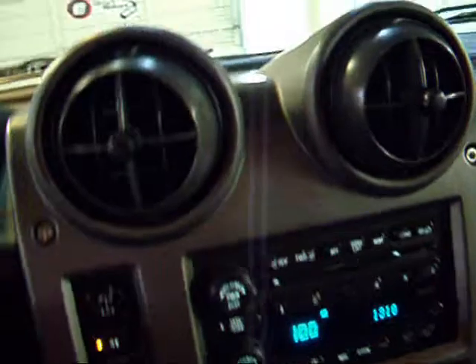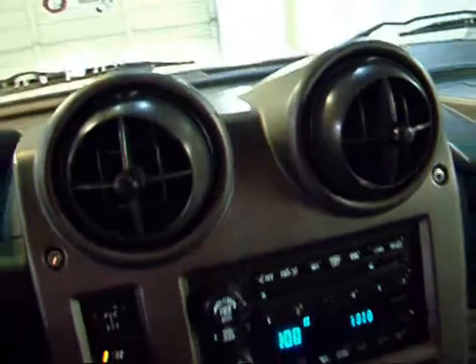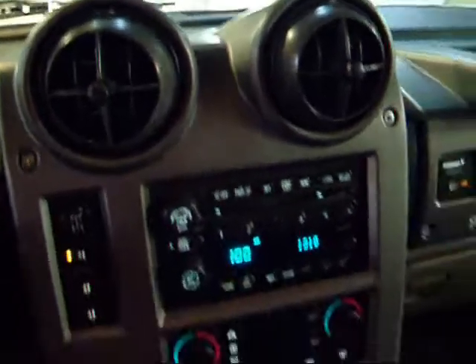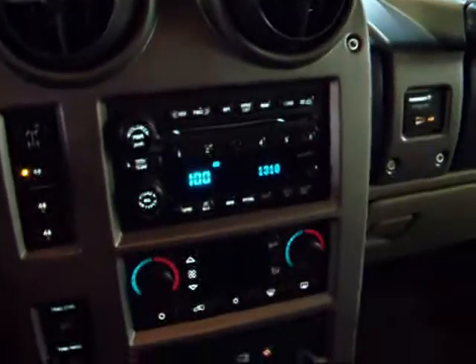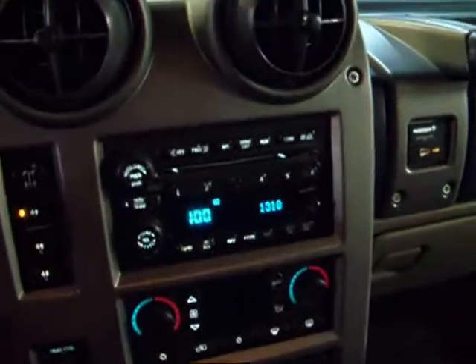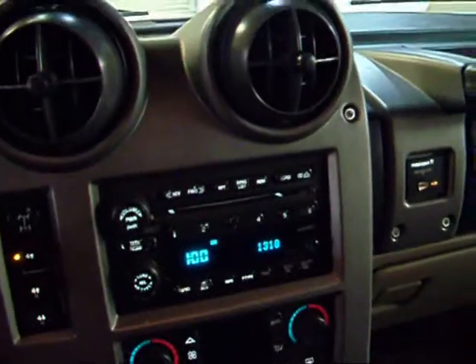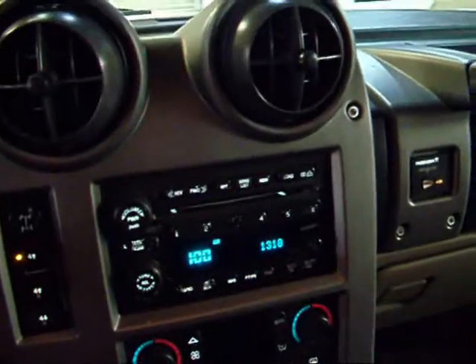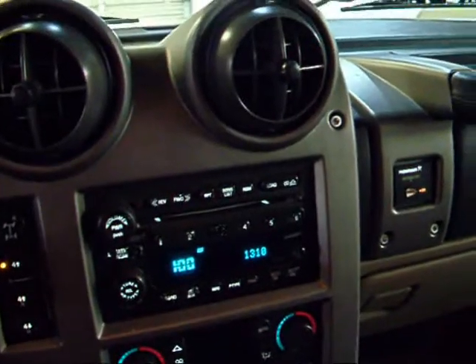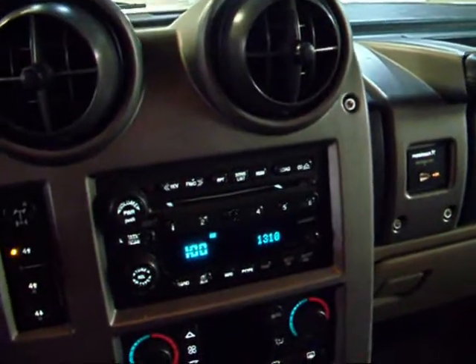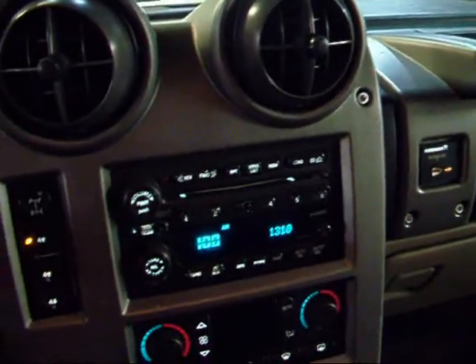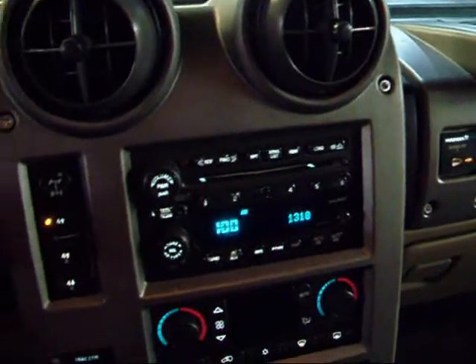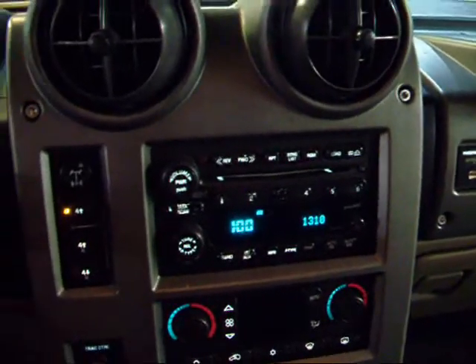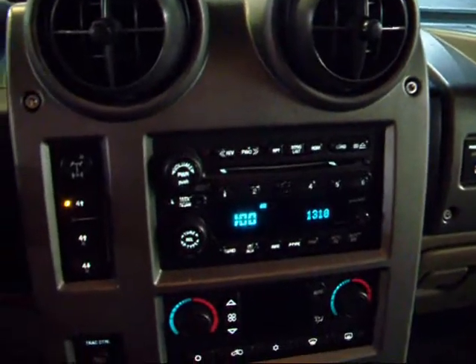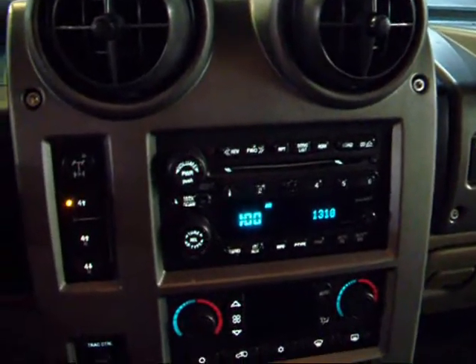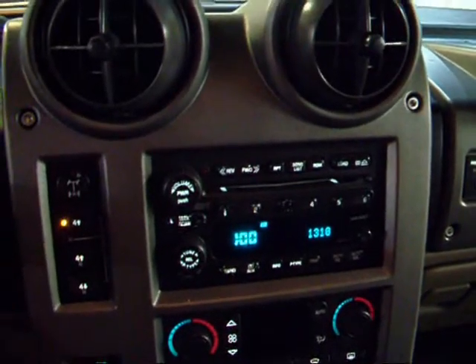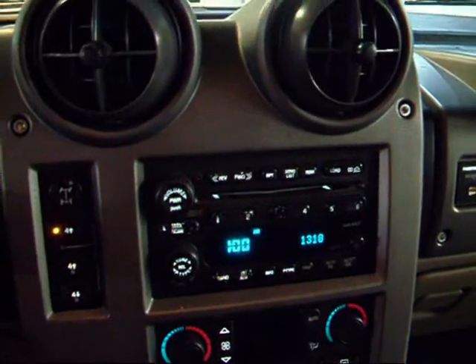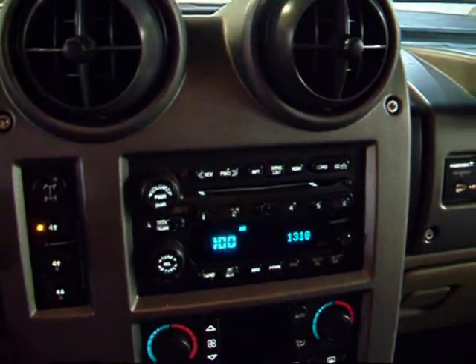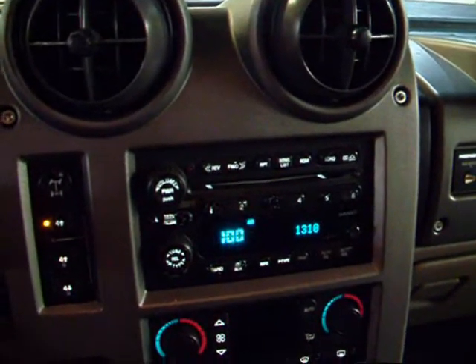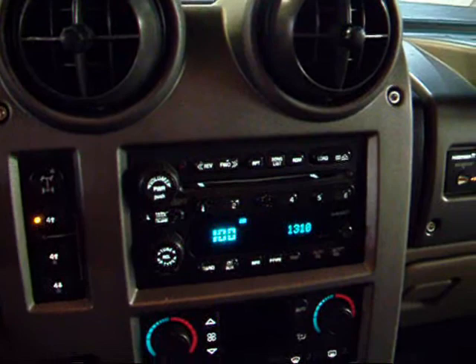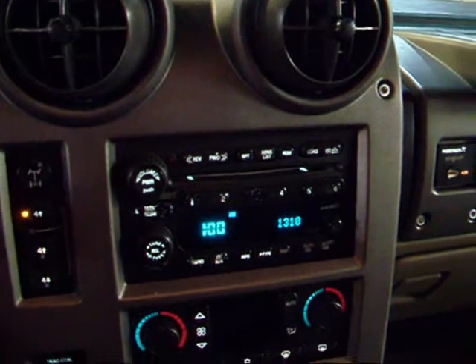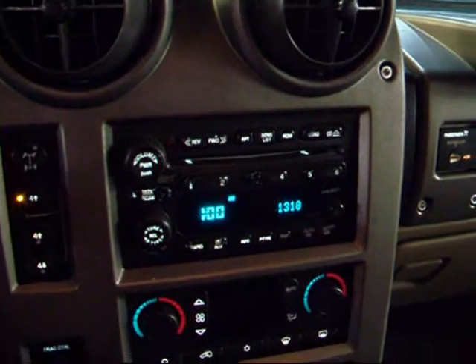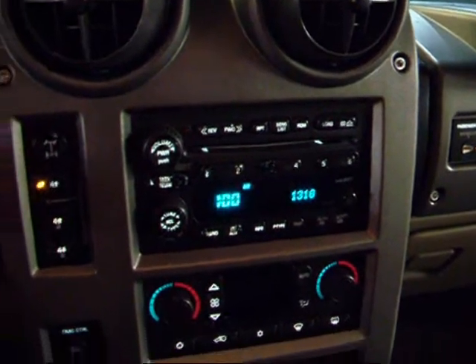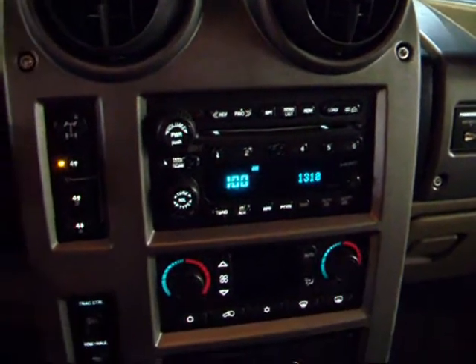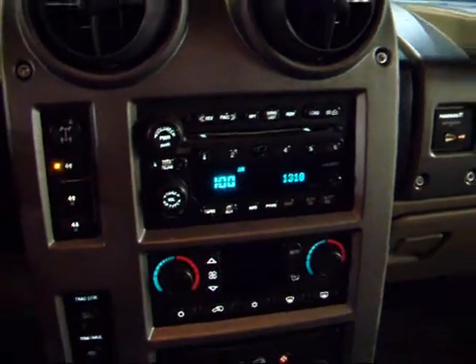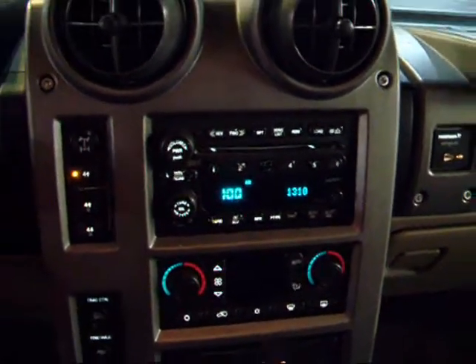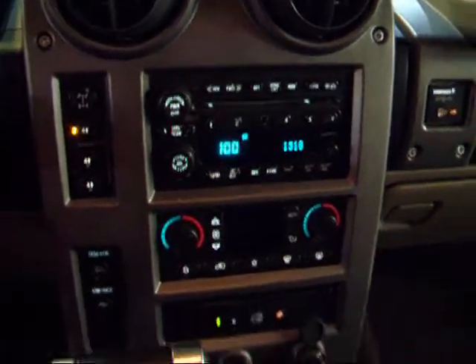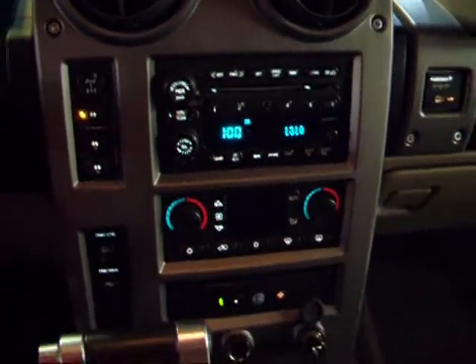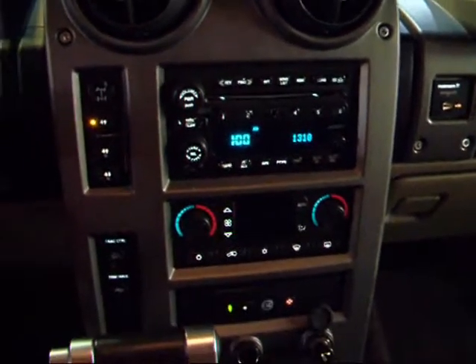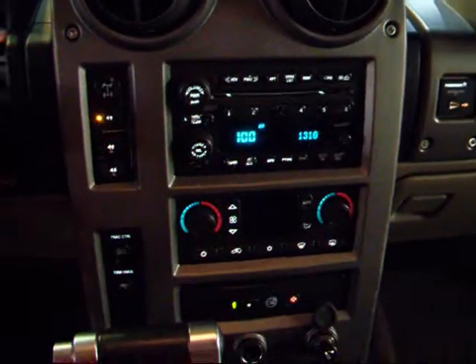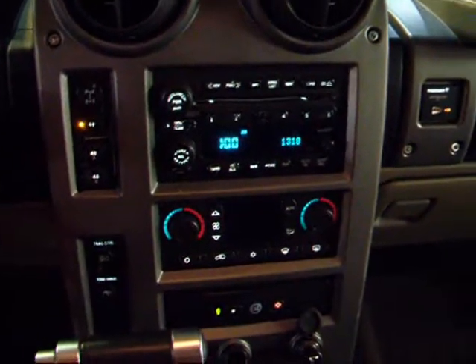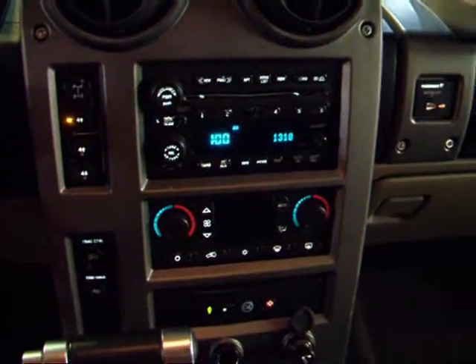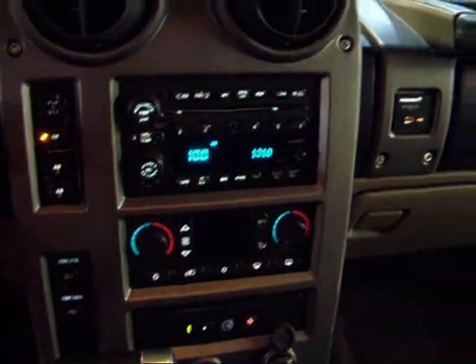Basic controls here — single disc in-dash CD player as your standard sound system. Everything should look familiar; it looks just like a Tahoe or Denali.